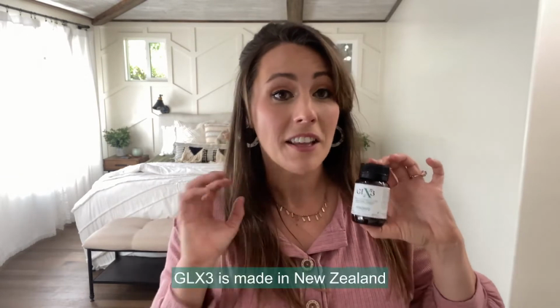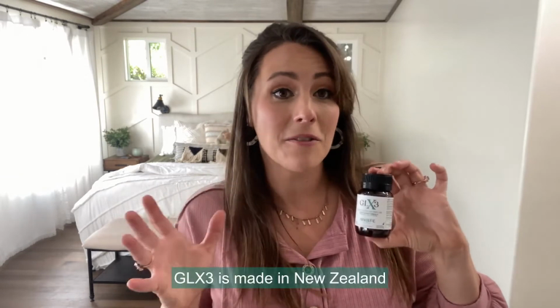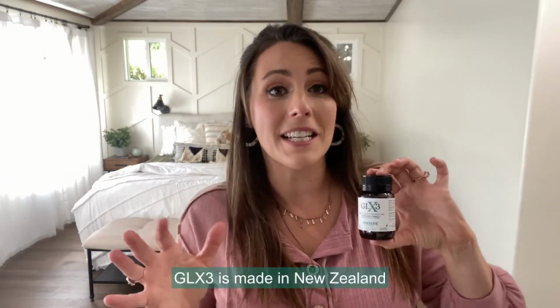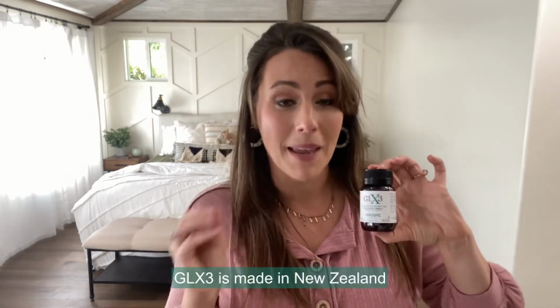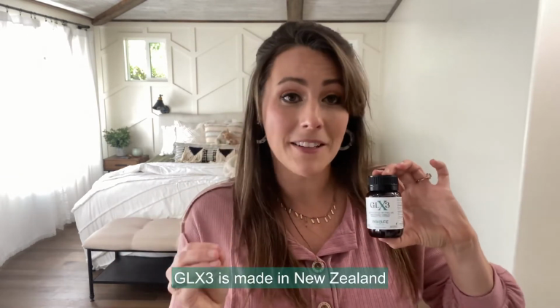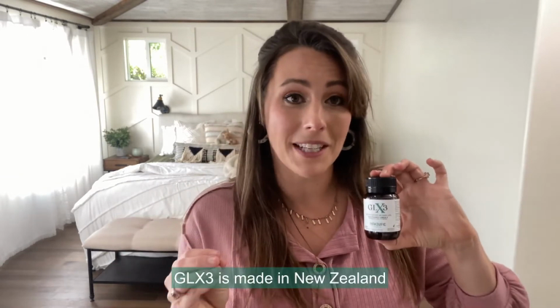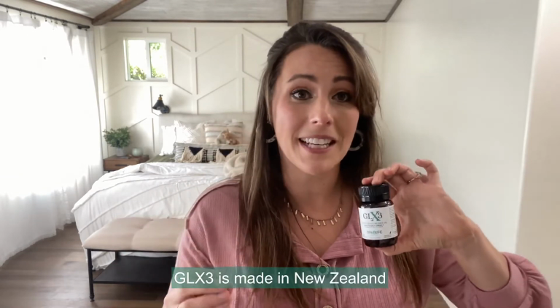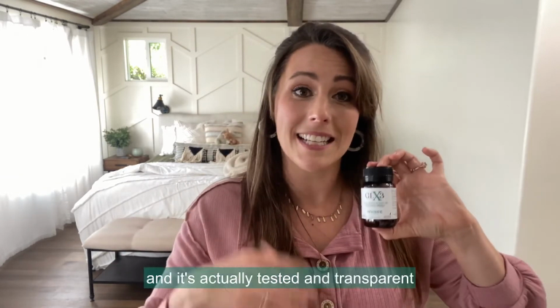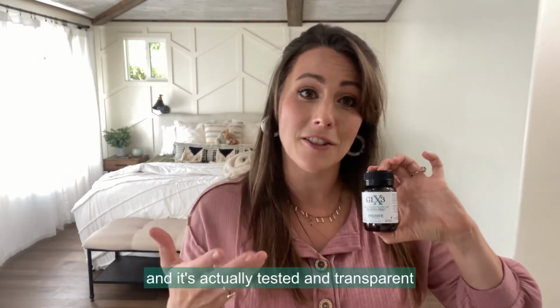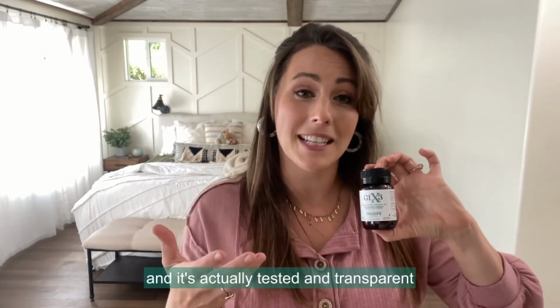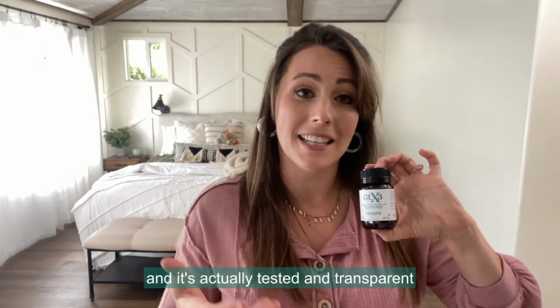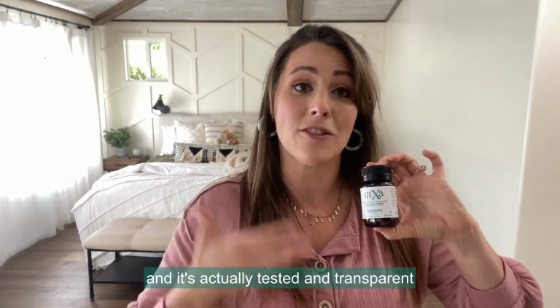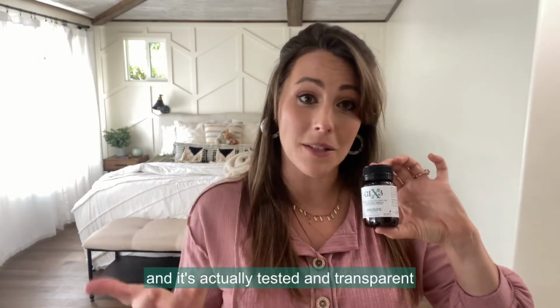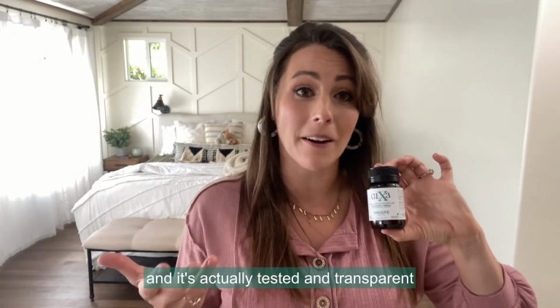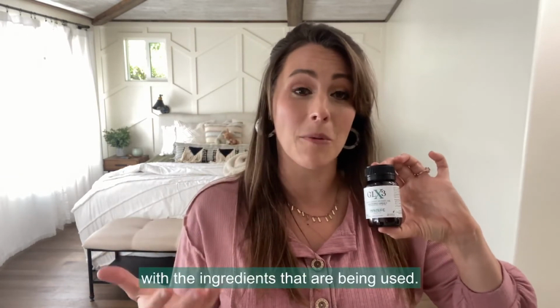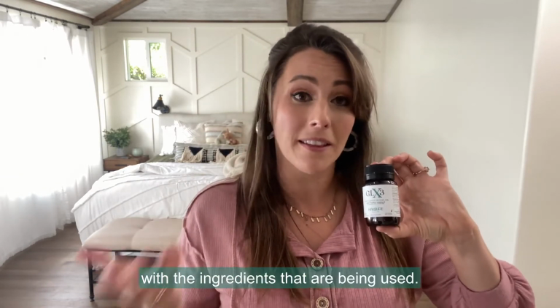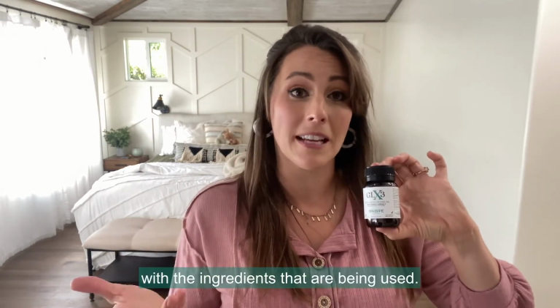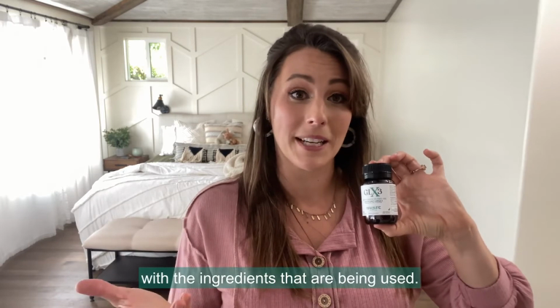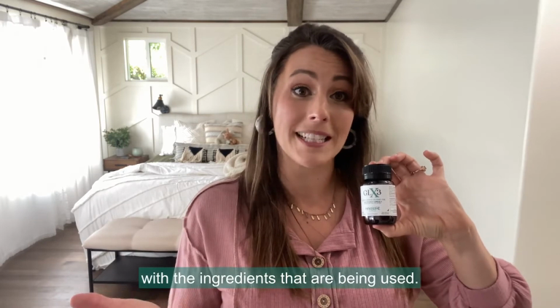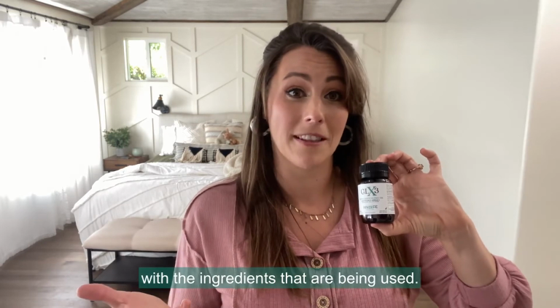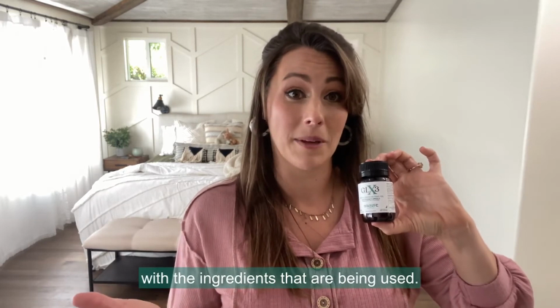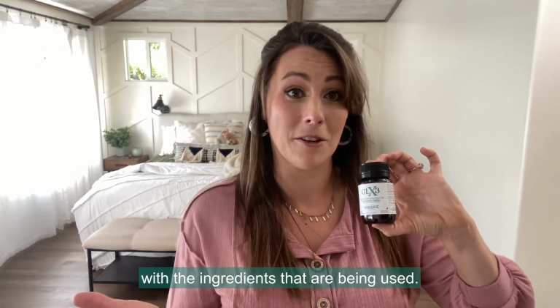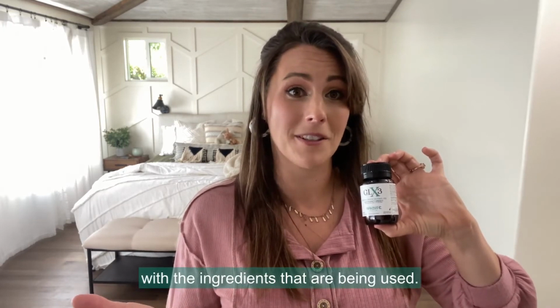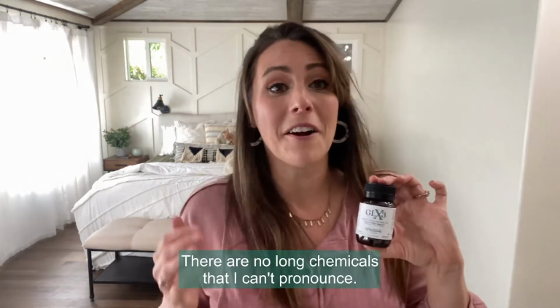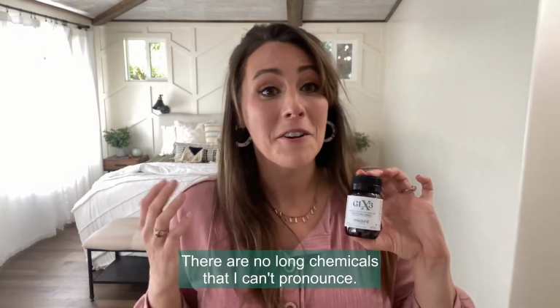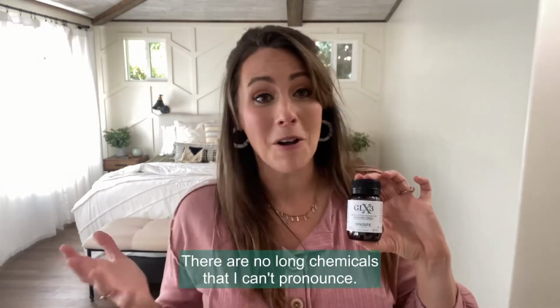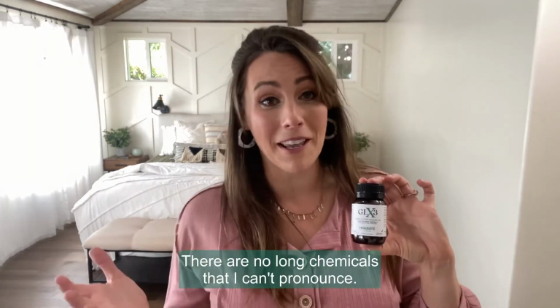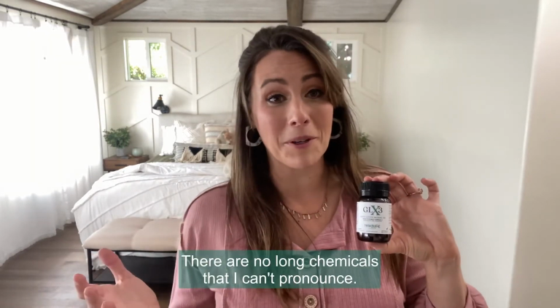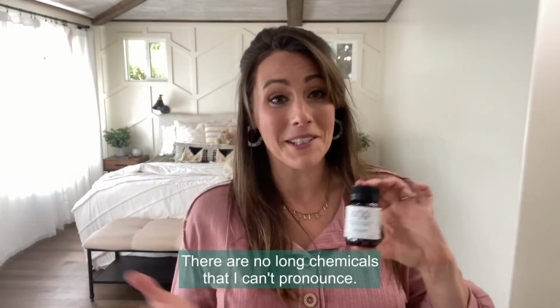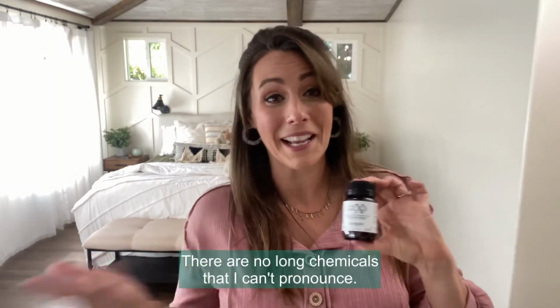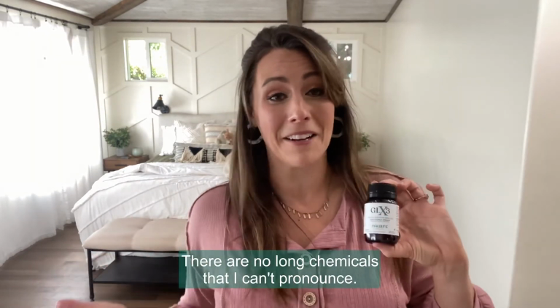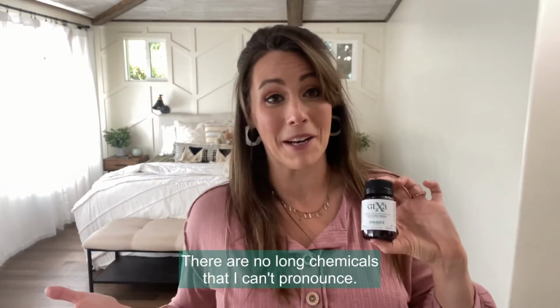GLX3 is made in New Zealand and it's actually tested and transparent with the ingredients that are being used. There are no long chemicals that I can't pronounce.